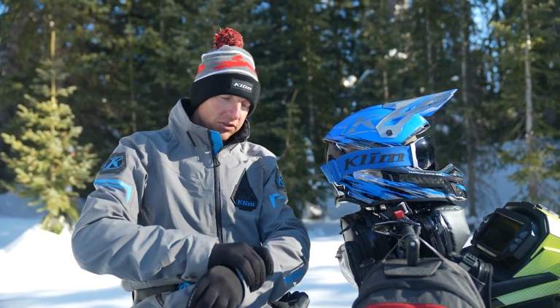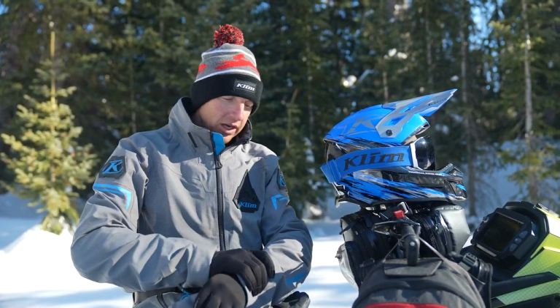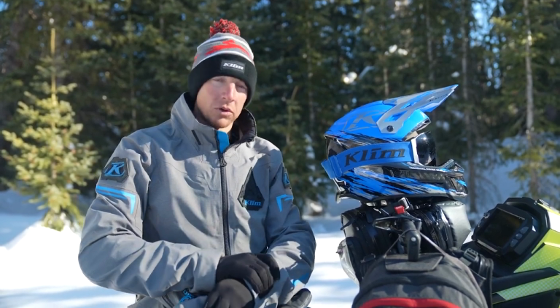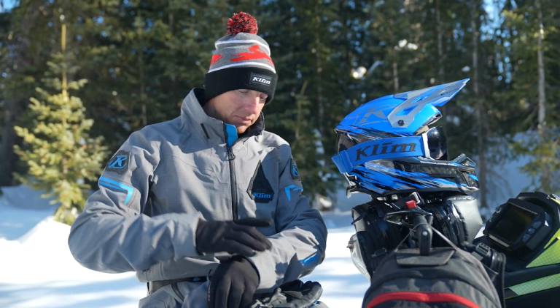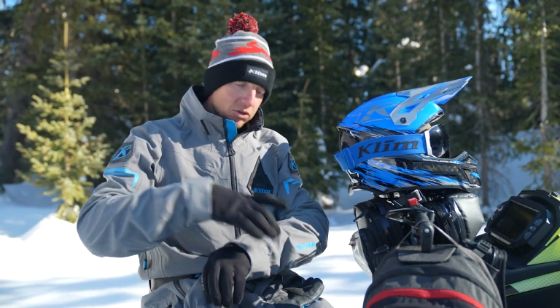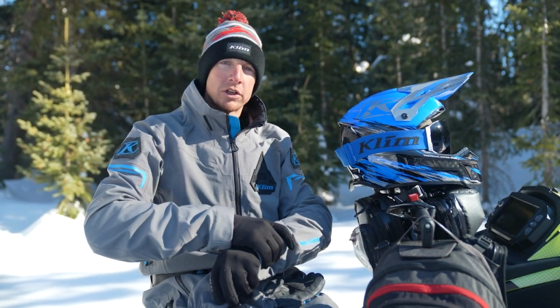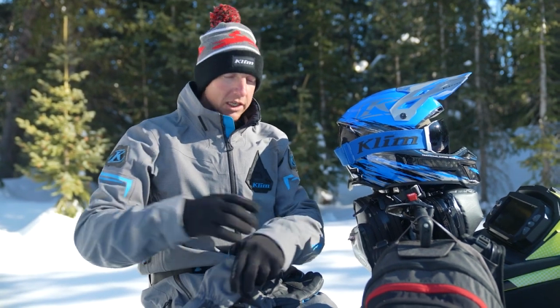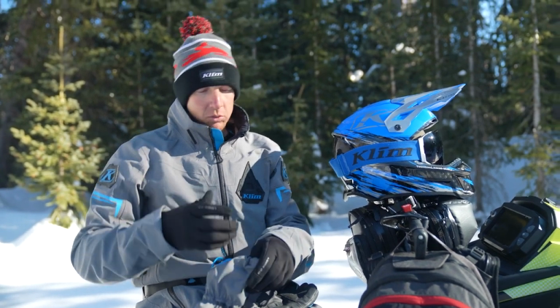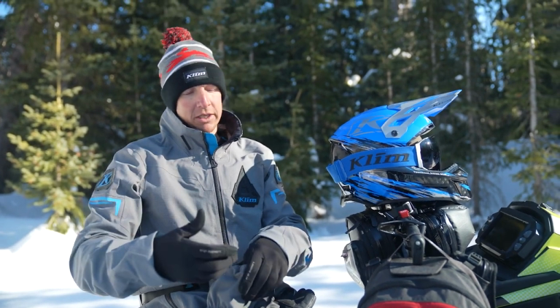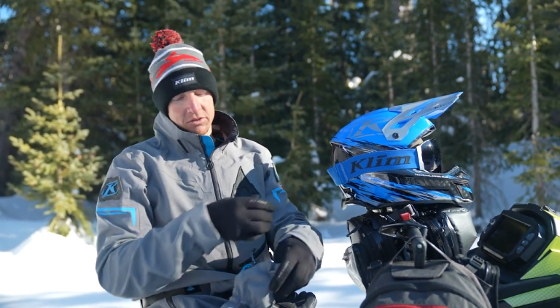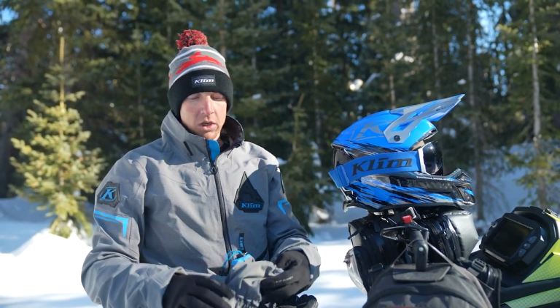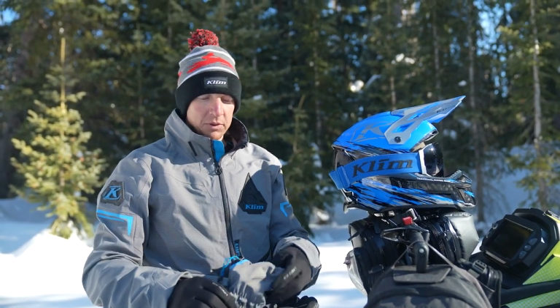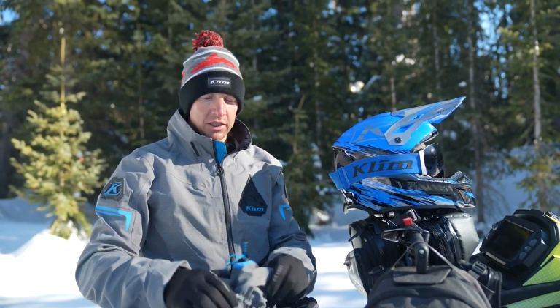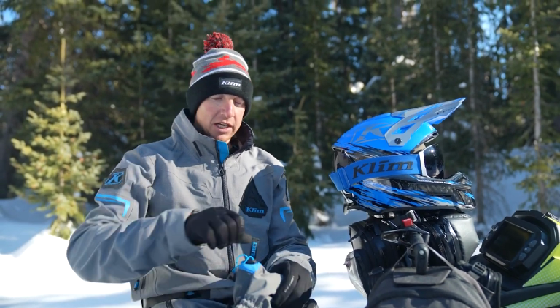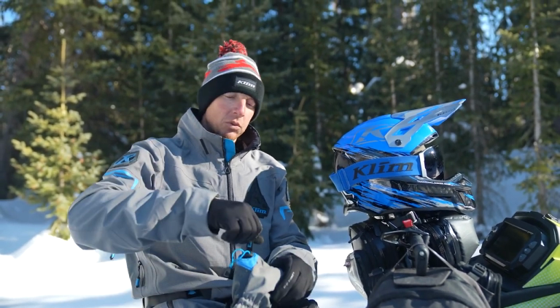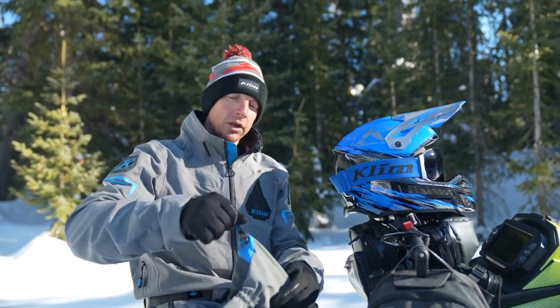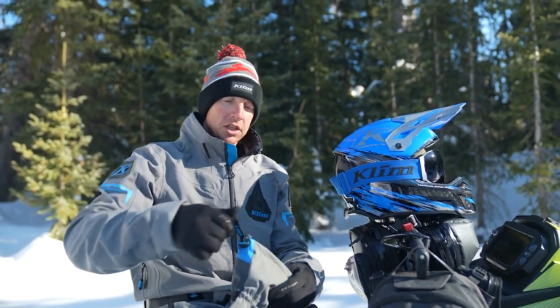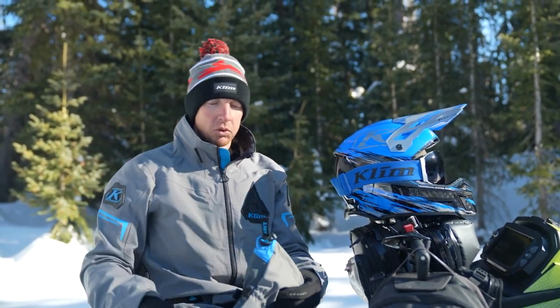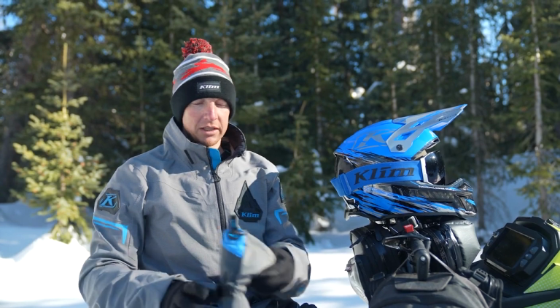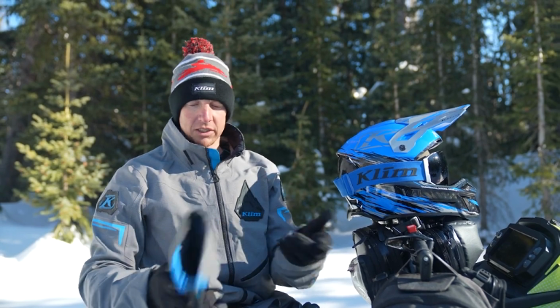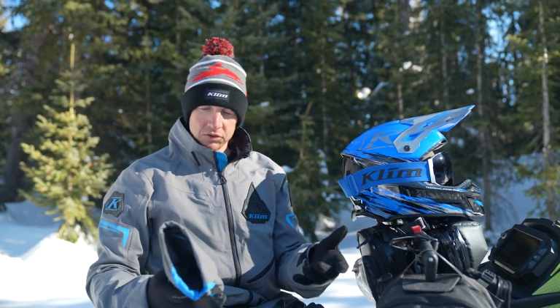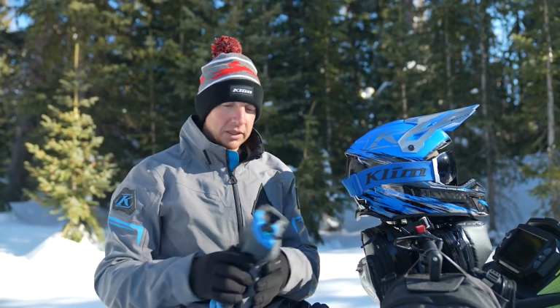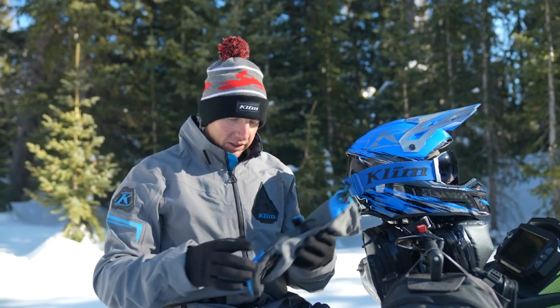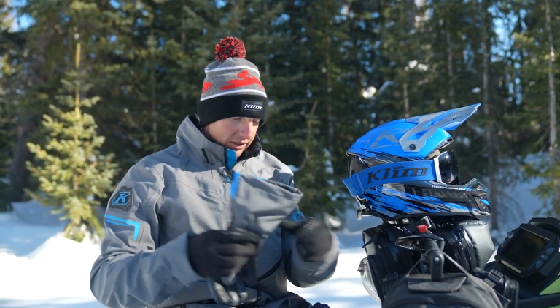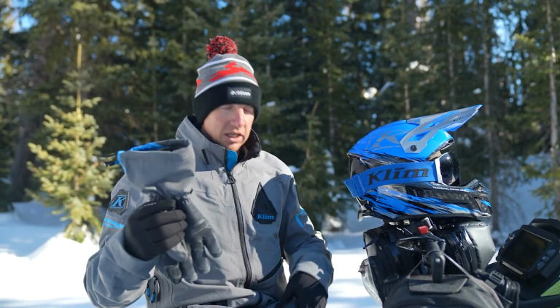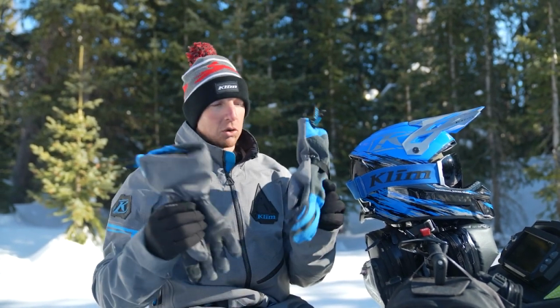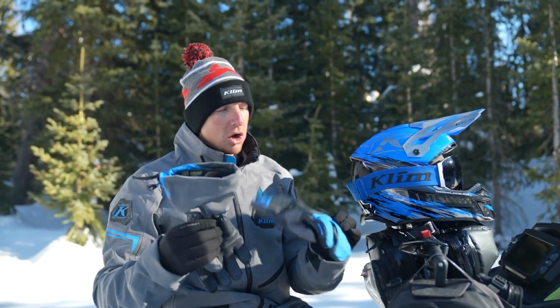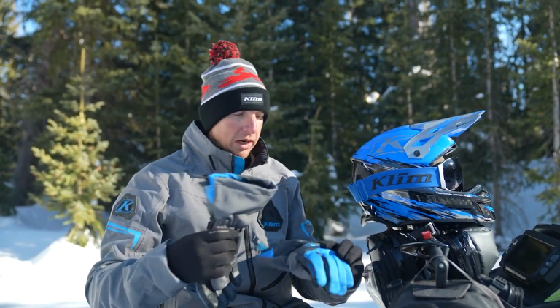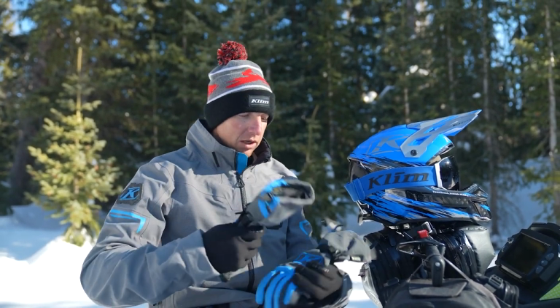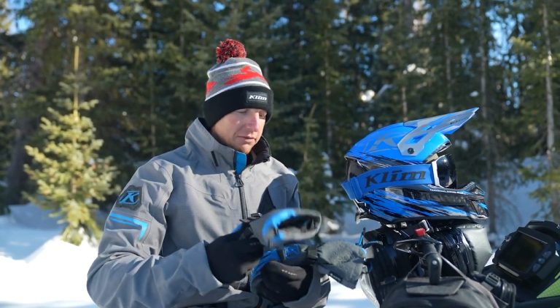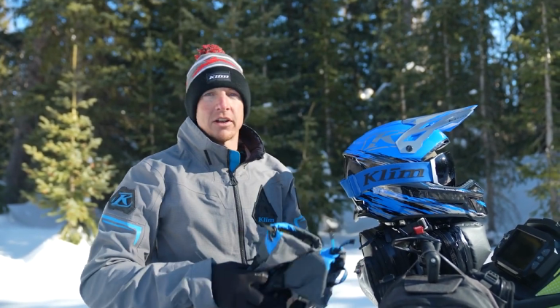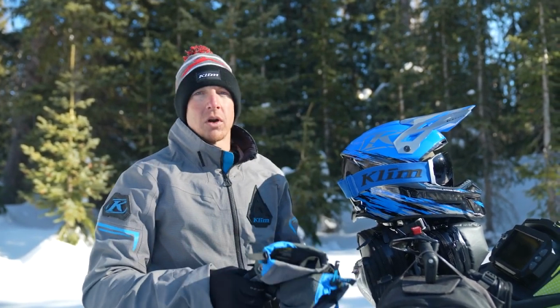So this is great on really deep days over your jacket — you don't have to worry about getting any snow up inside of your jacket. And then while you're wearing it, just pulling that, everything loosens up easily. This is a great all-around glove, great for technical riding.